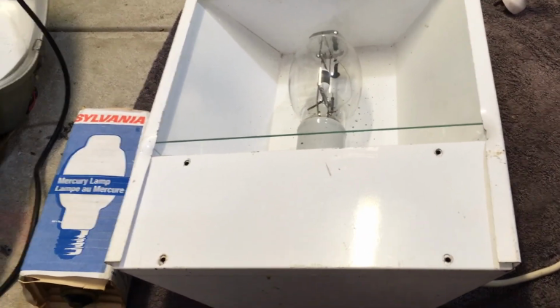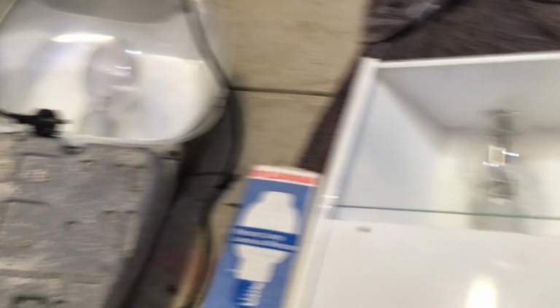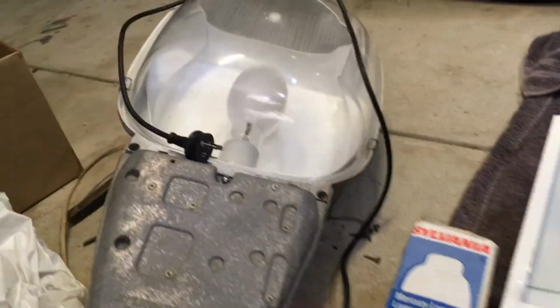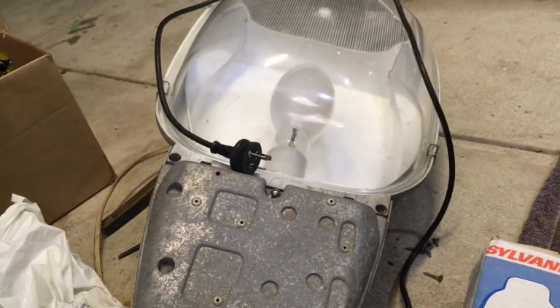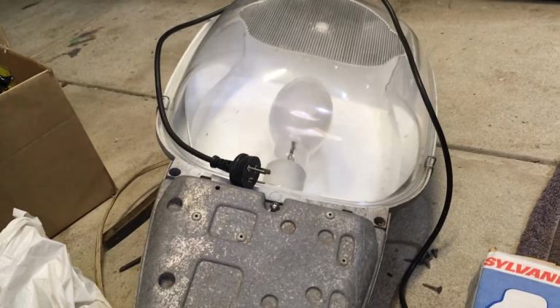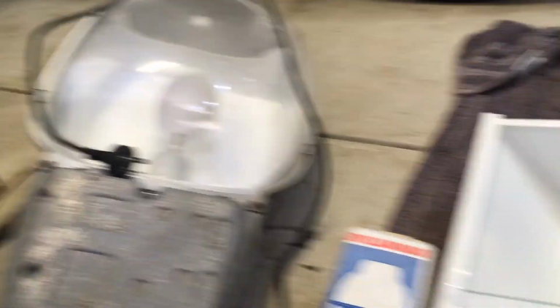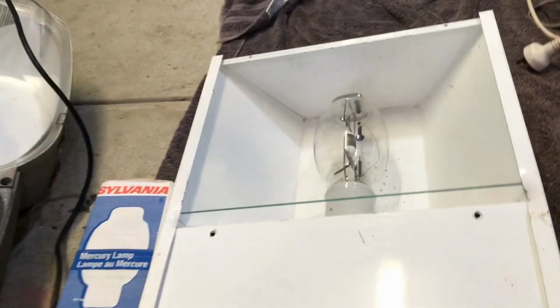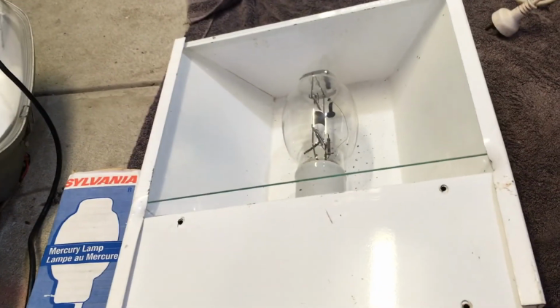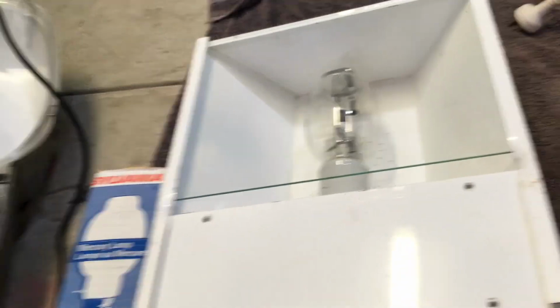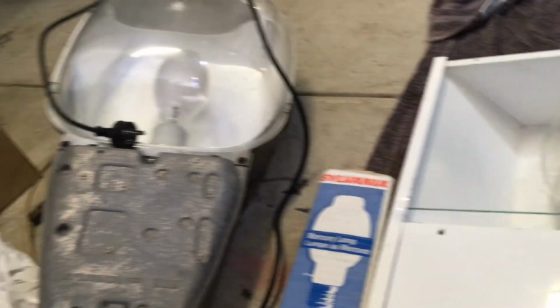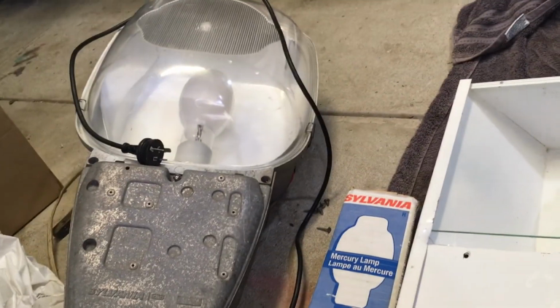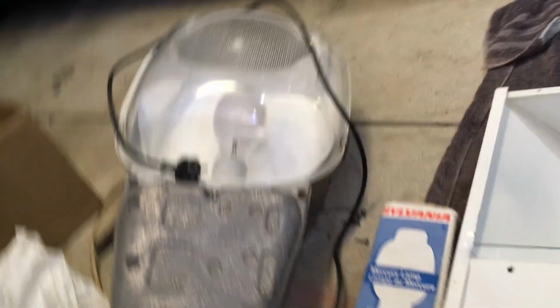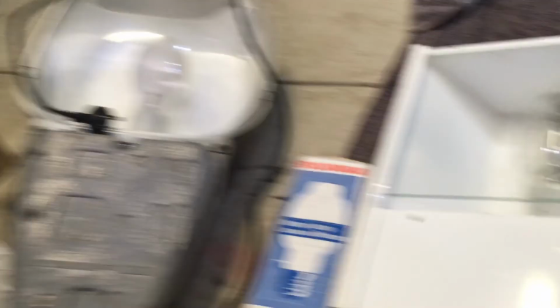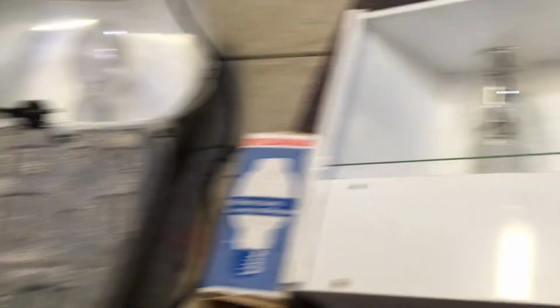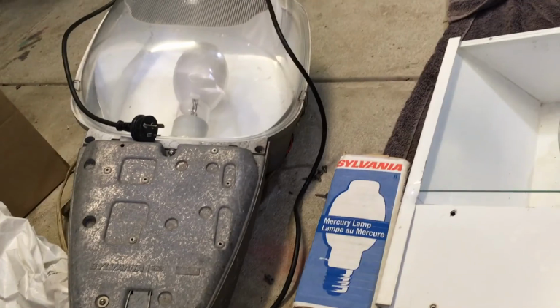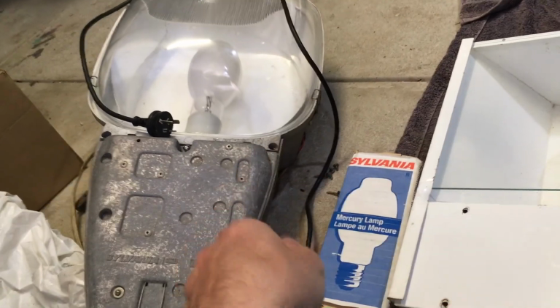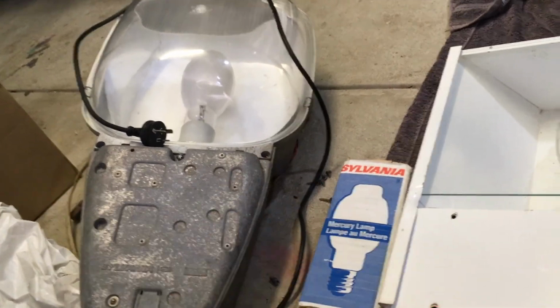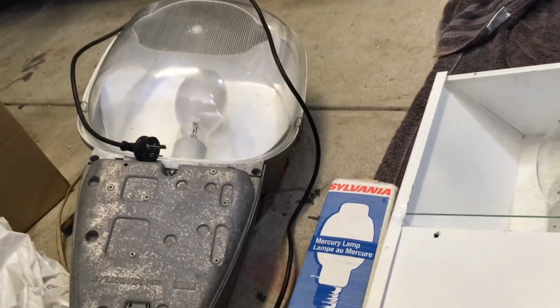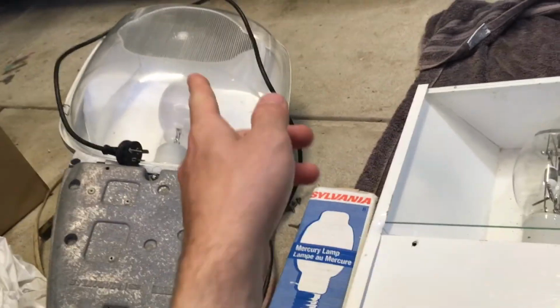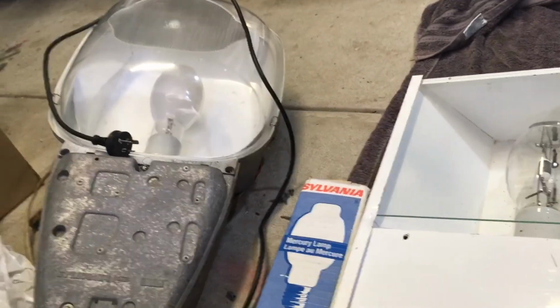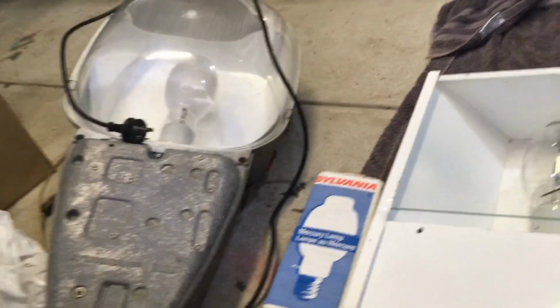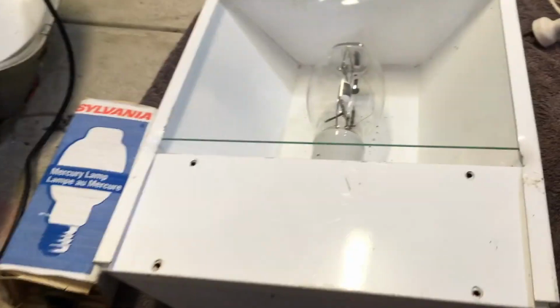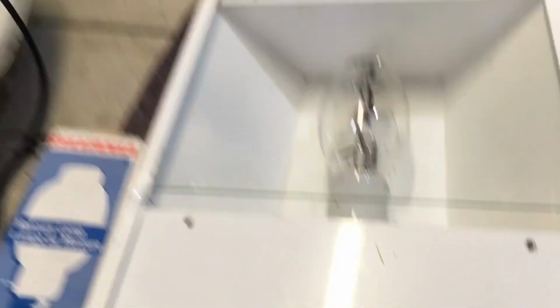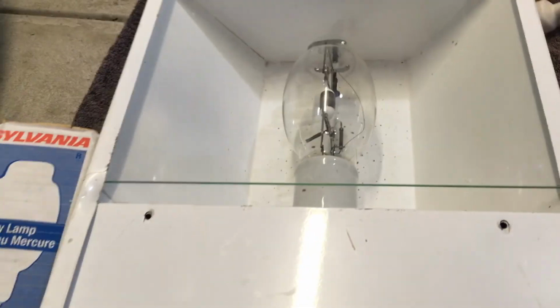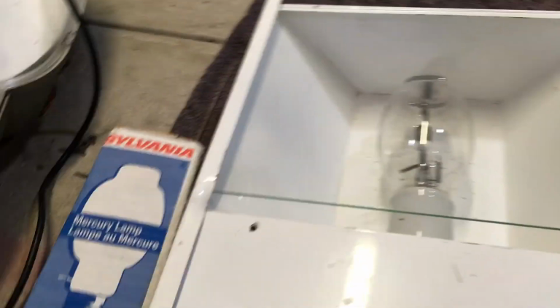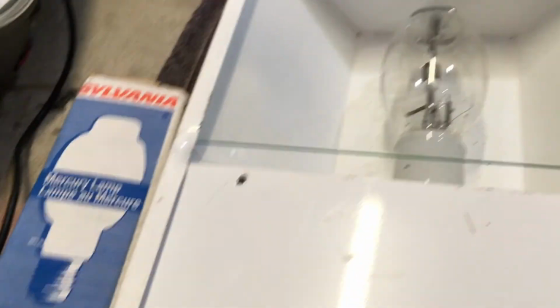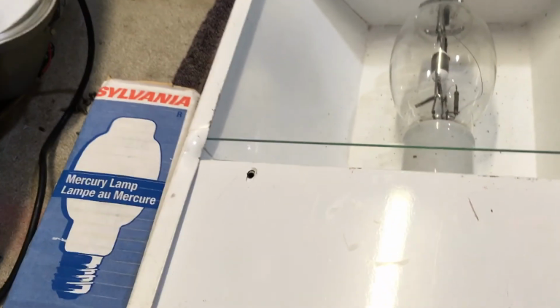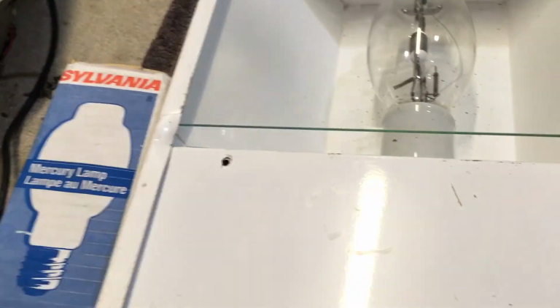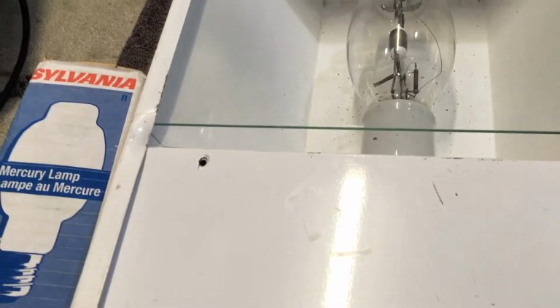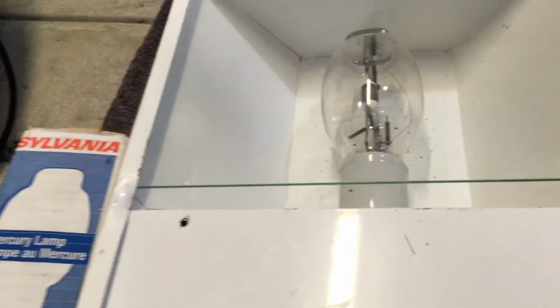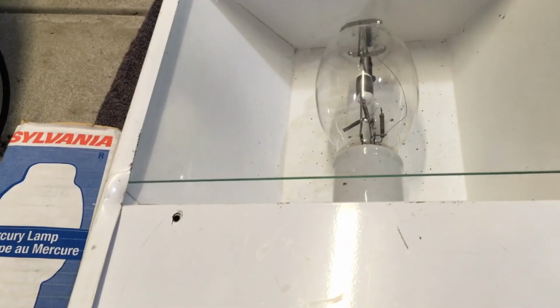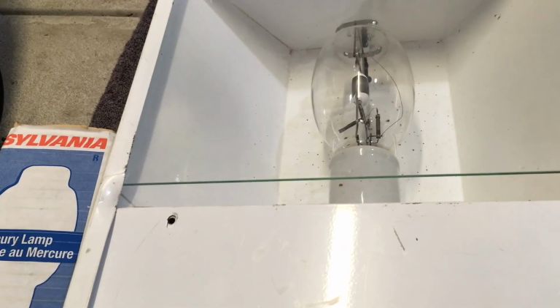We also use 250-watt as well. My B3000 has a 150-watt sodium ballast and someone stuck a 250-watt MV bulb in it, but that doesn't matter — that's not the subject of this video.